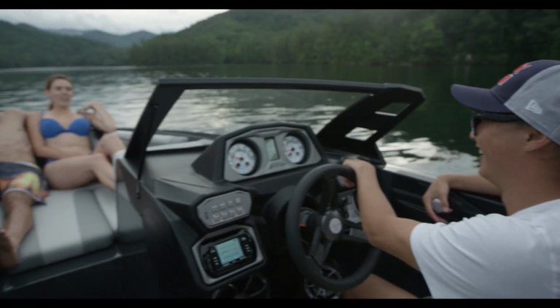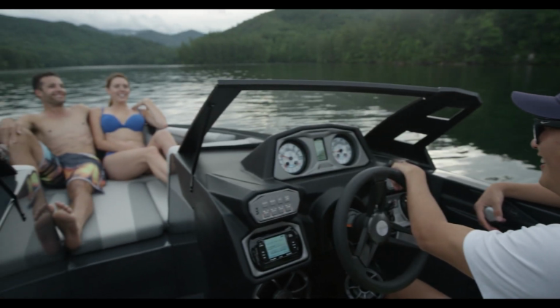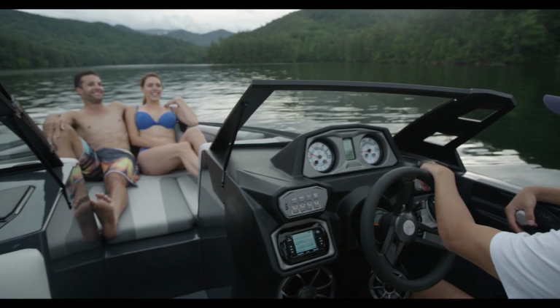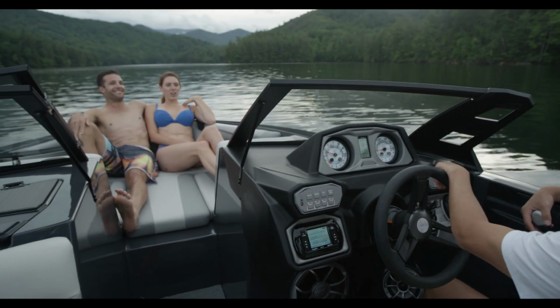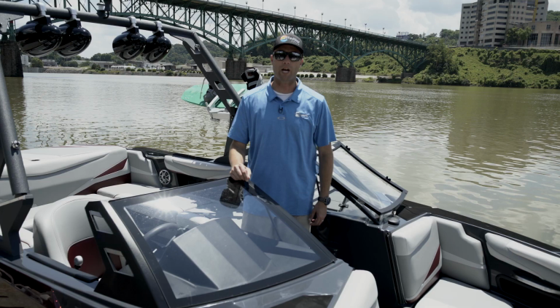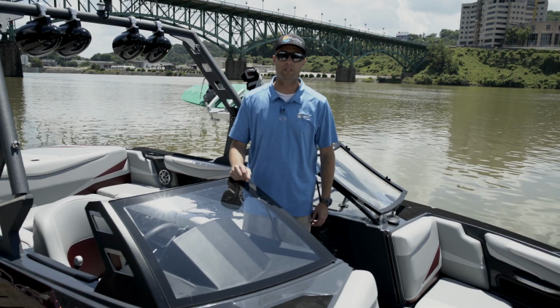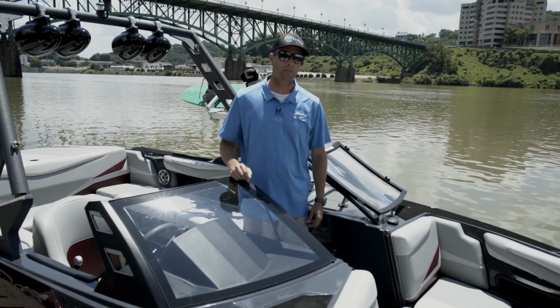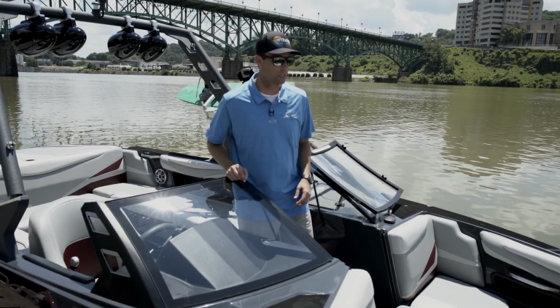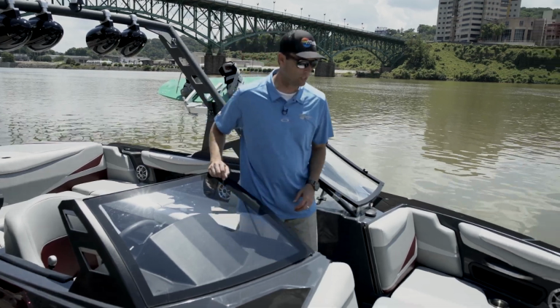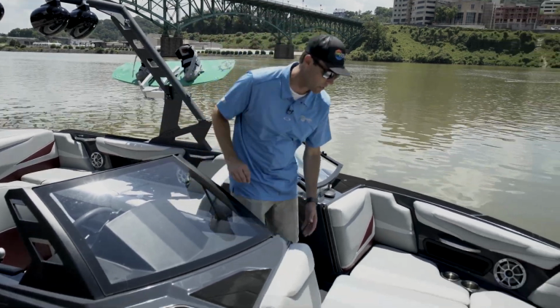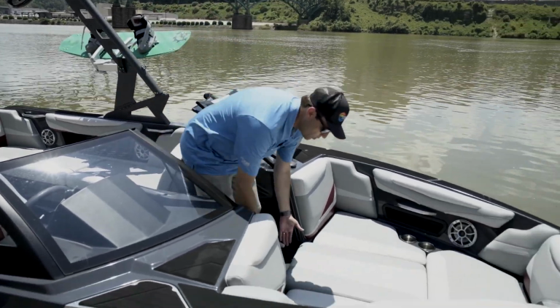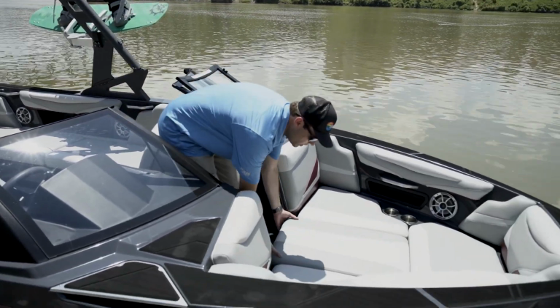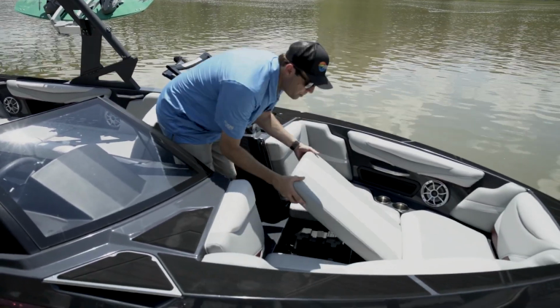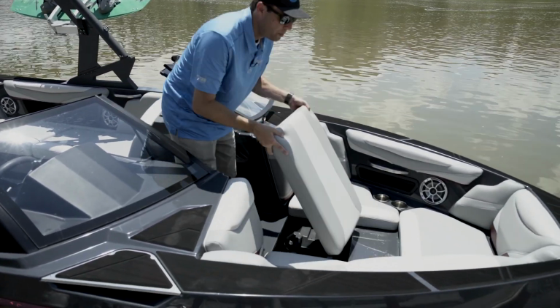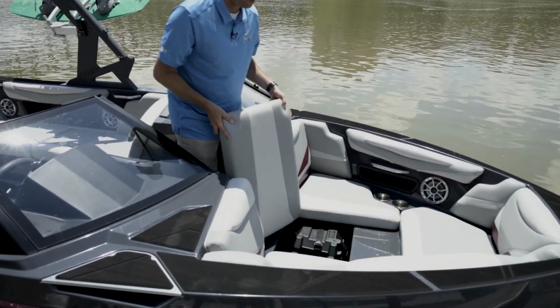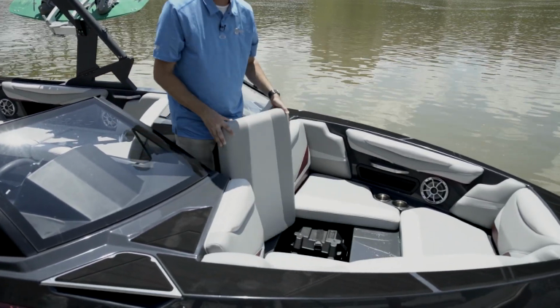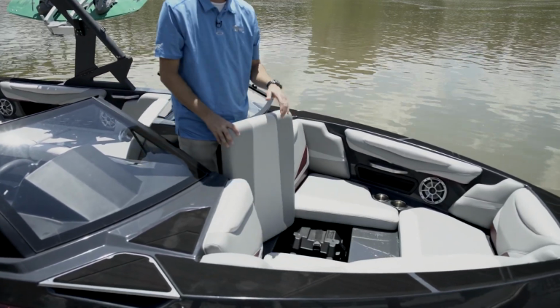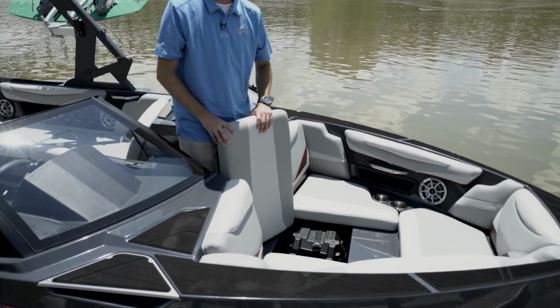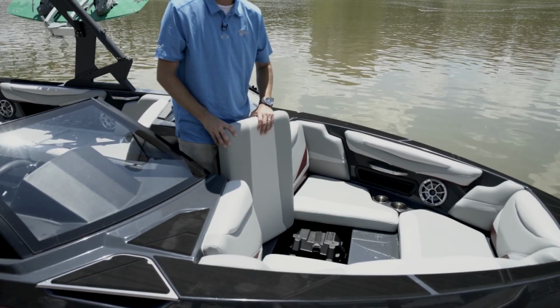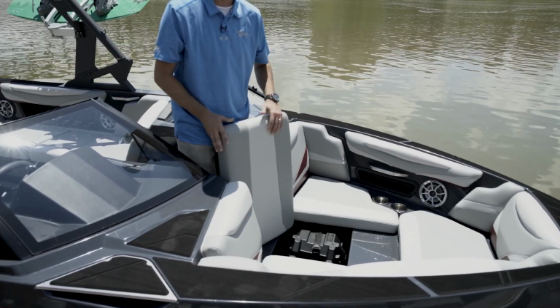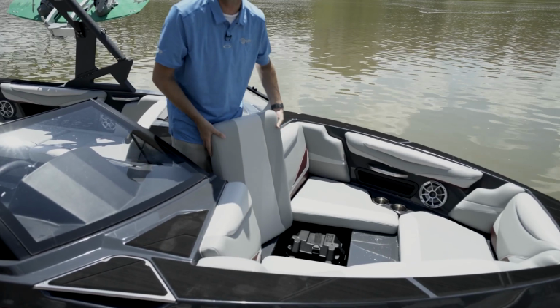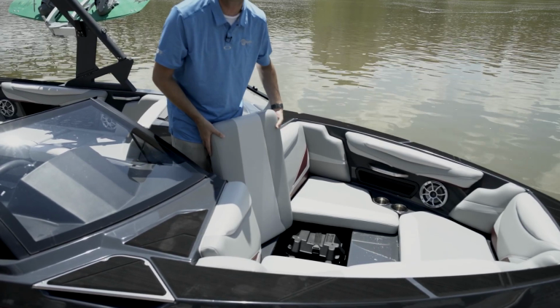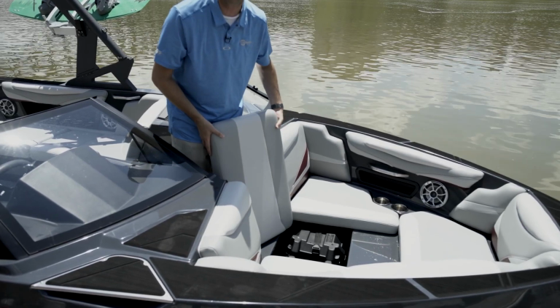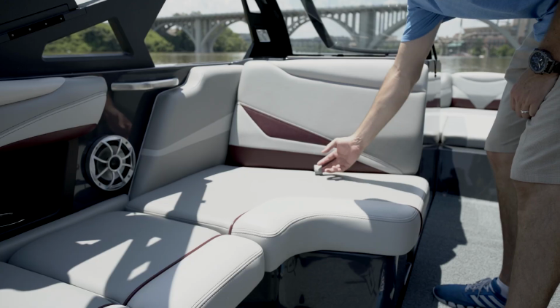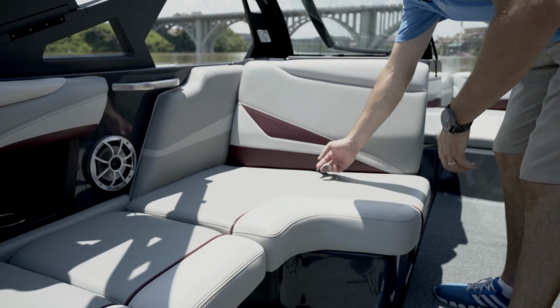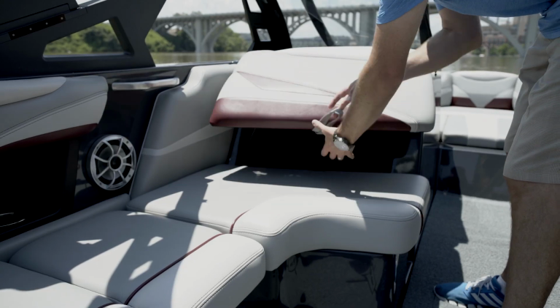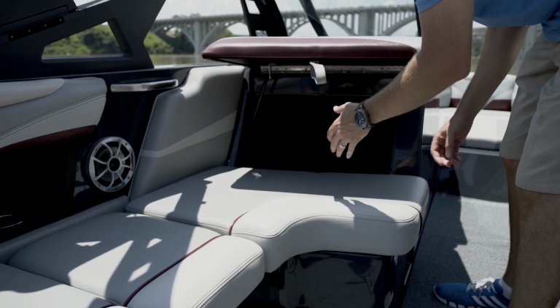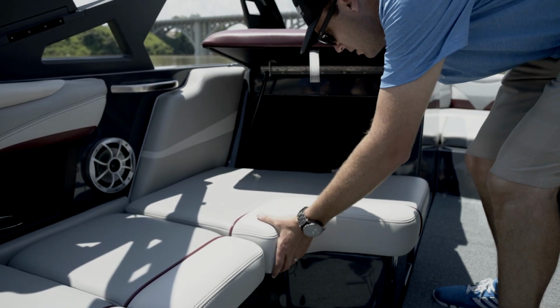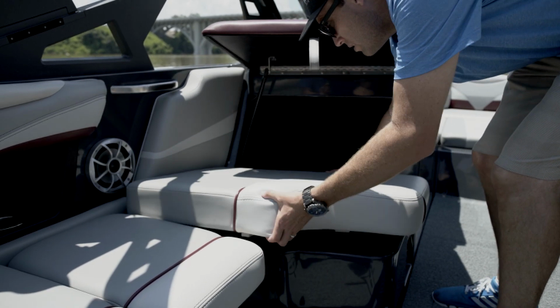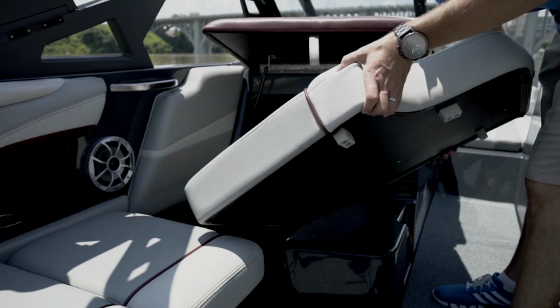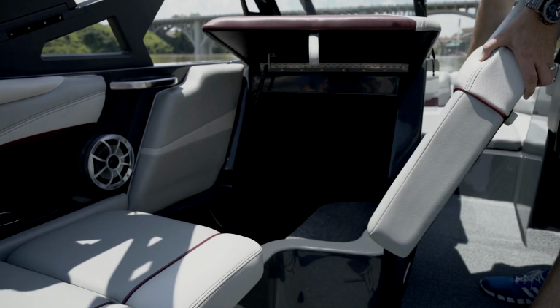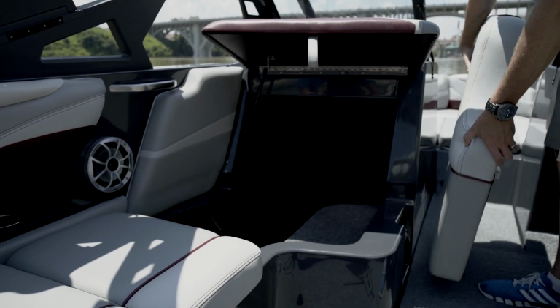Moving to the front of the boat, the bow ballast tank has been completely redesigned in order to increase ballast capacity, as well as make space for a battery relocation from the OB compartment, which increases the storage in that area.